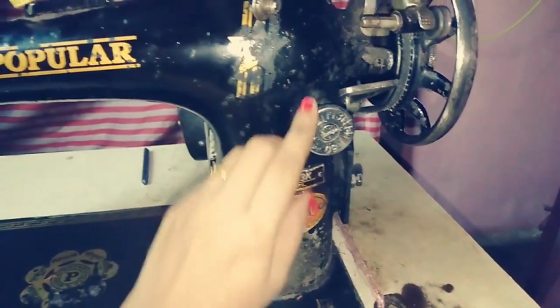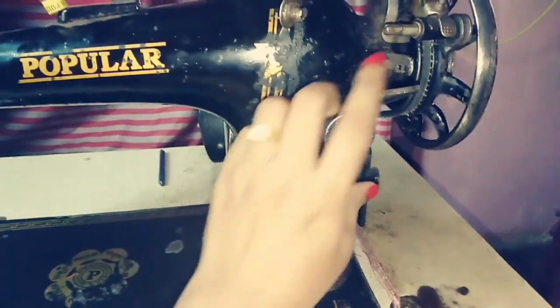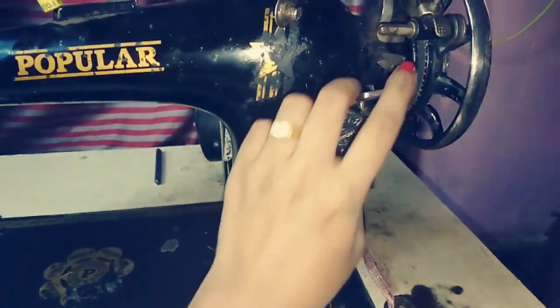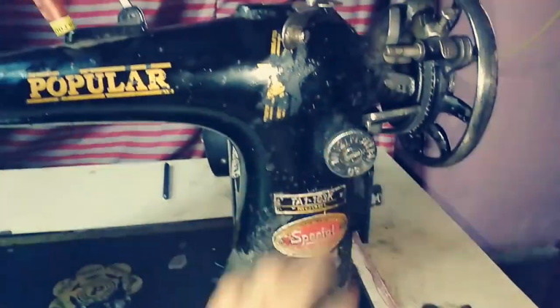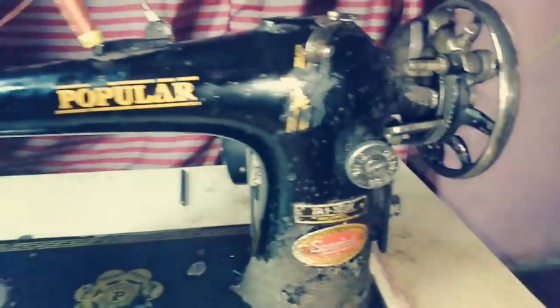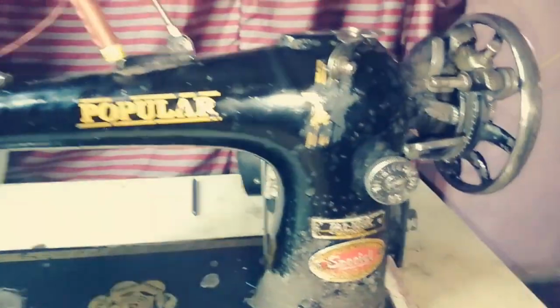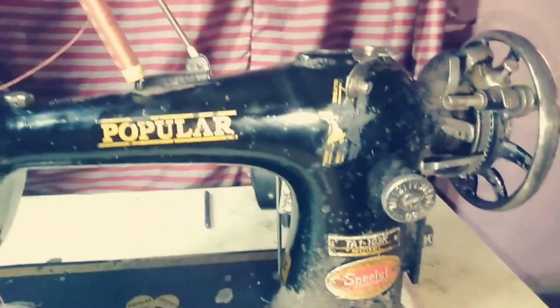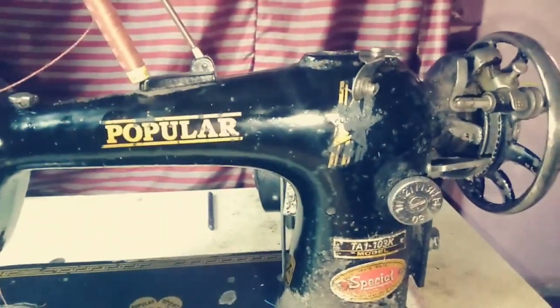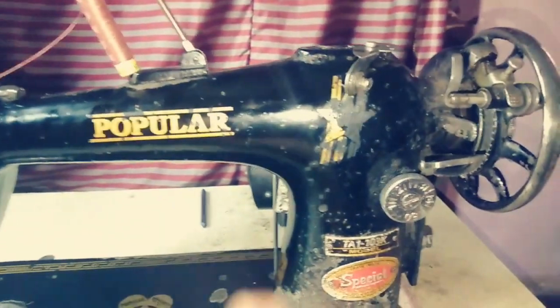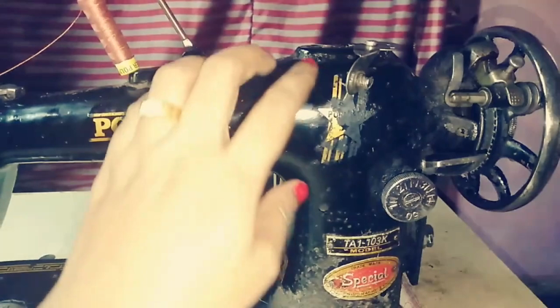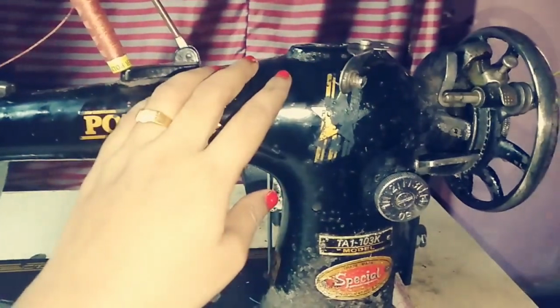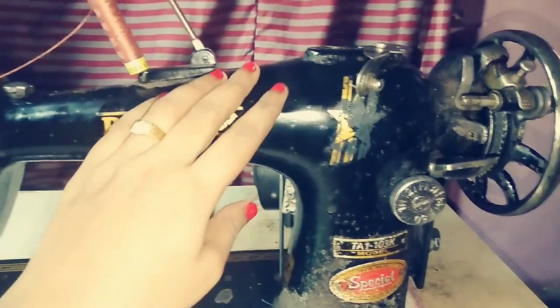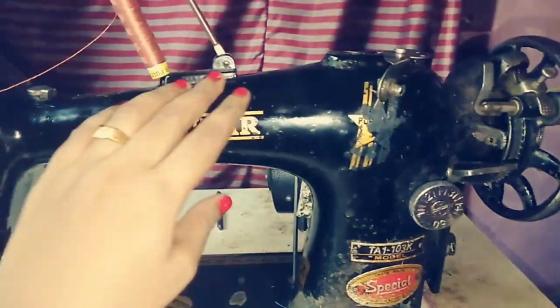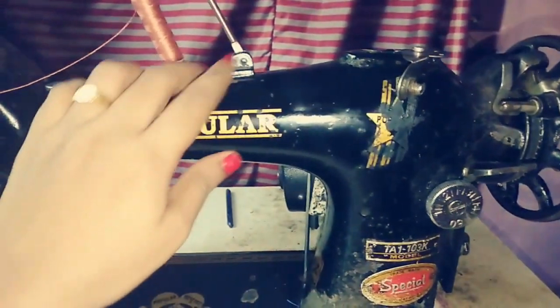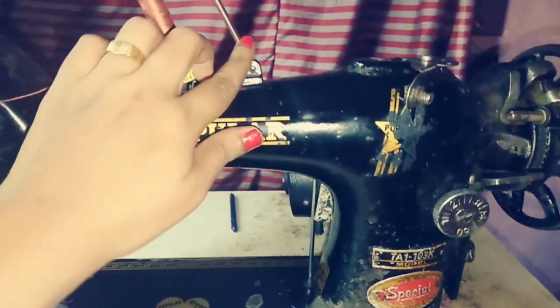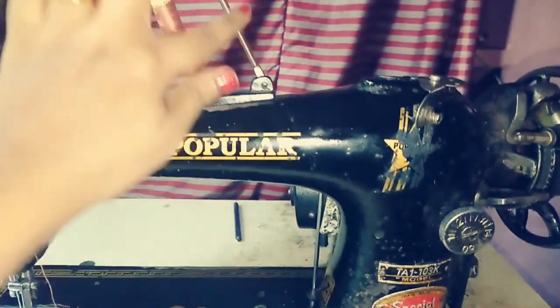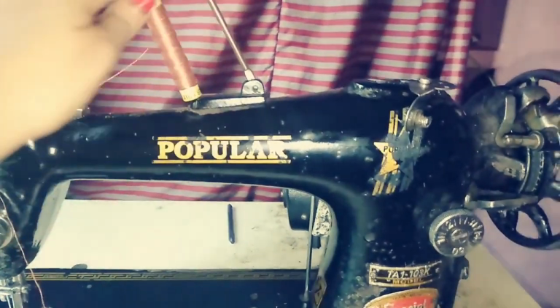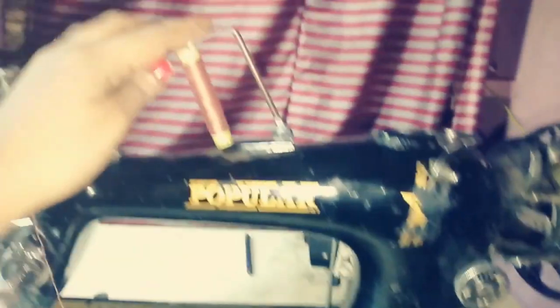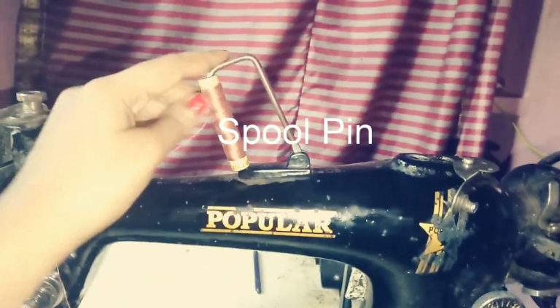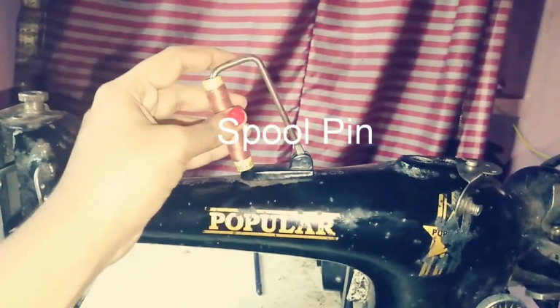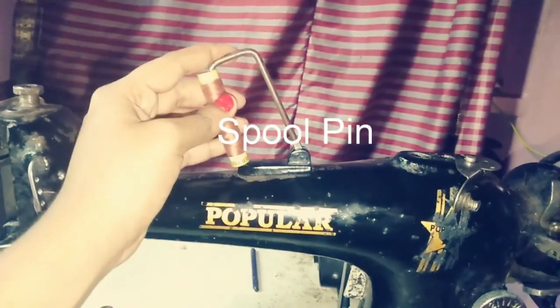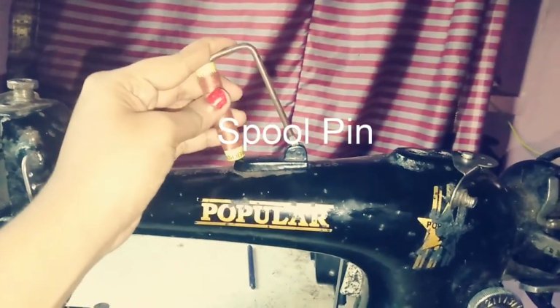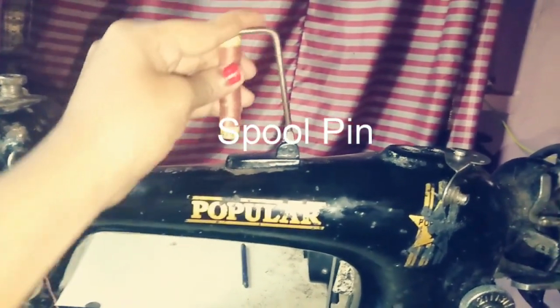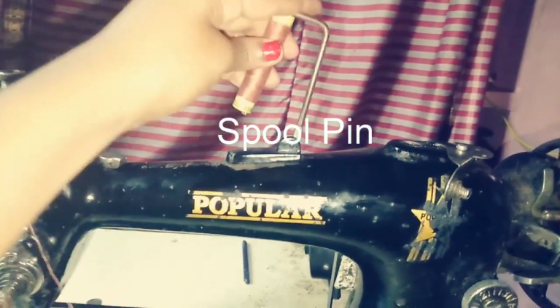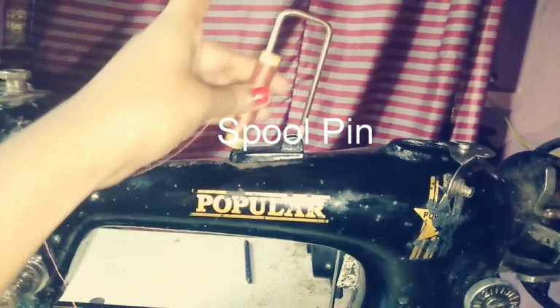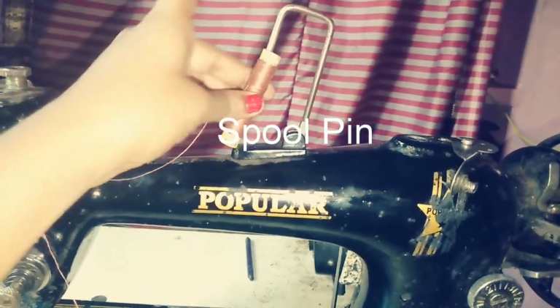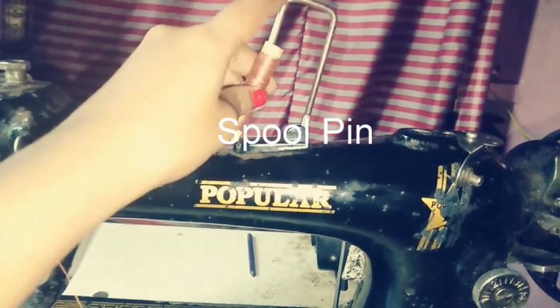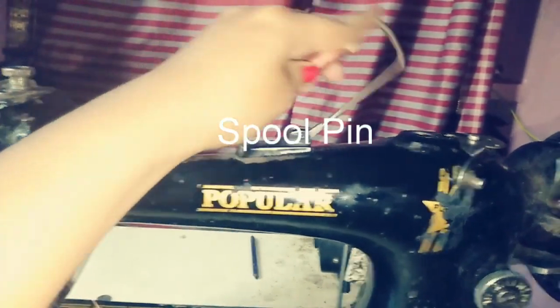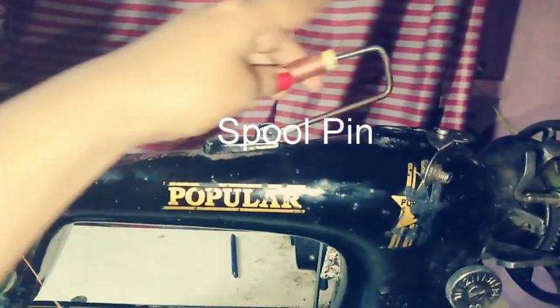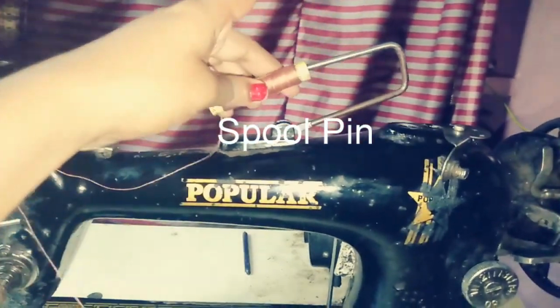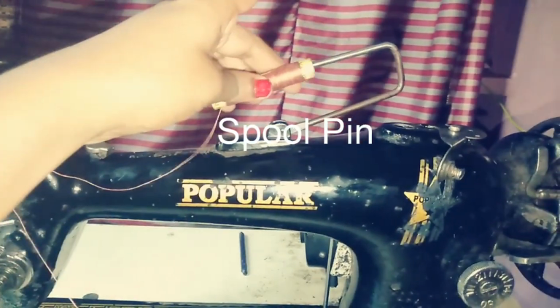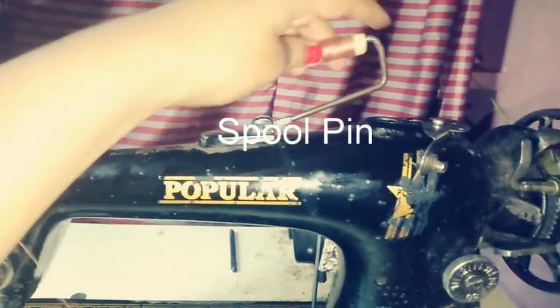The machine also has a vertical part. The other portion is the spool pin, which holds the thread spool.